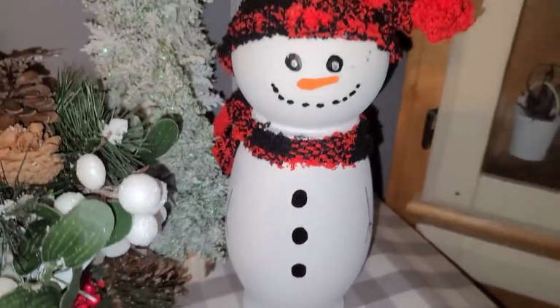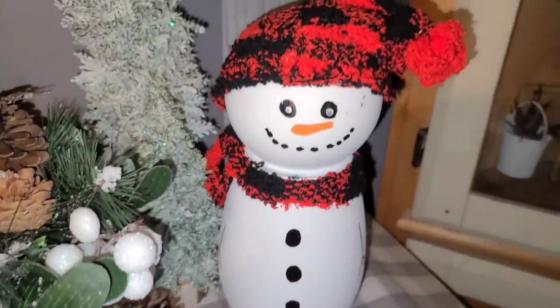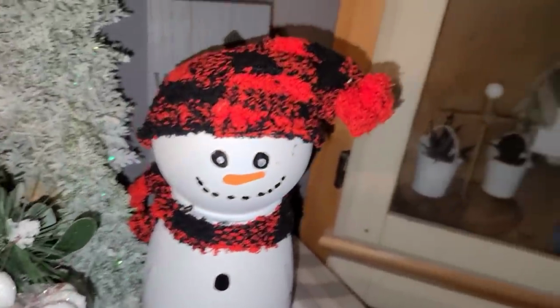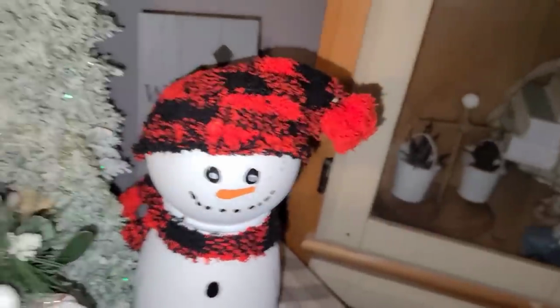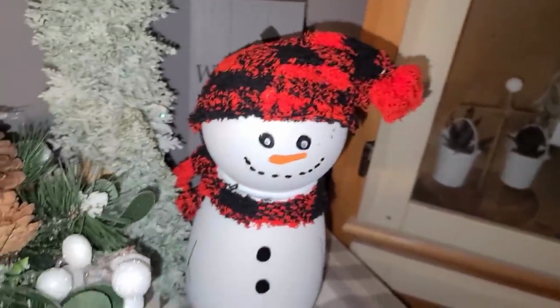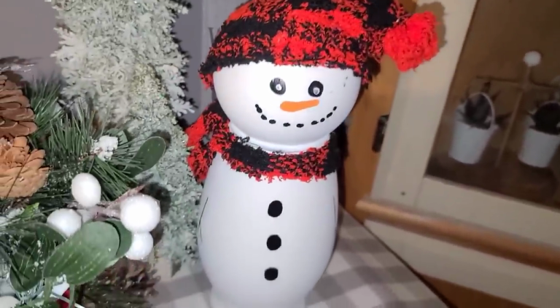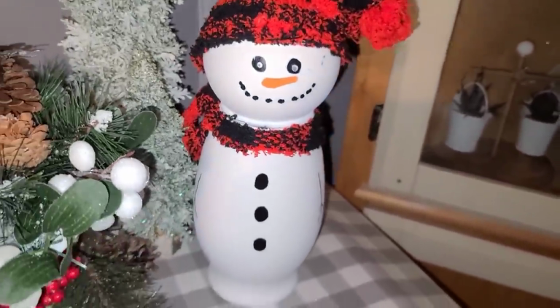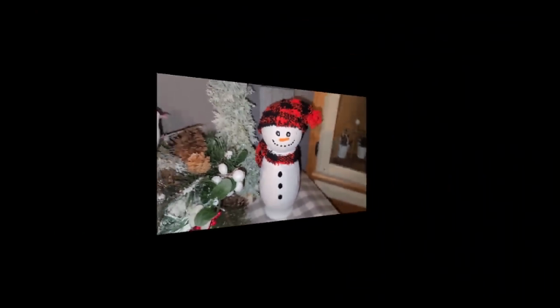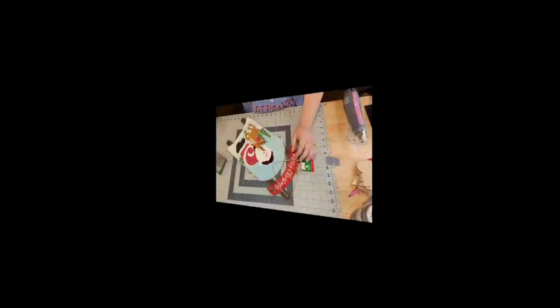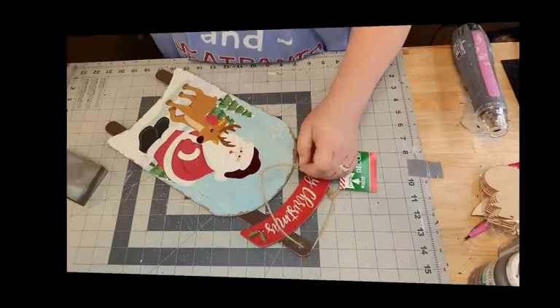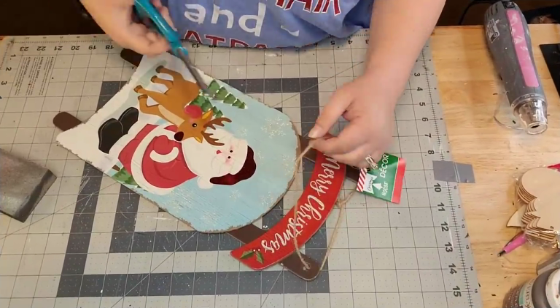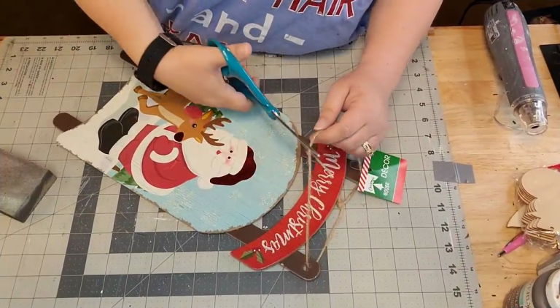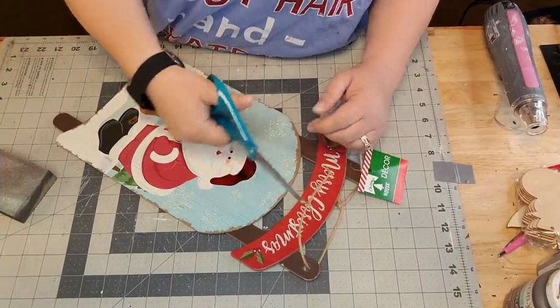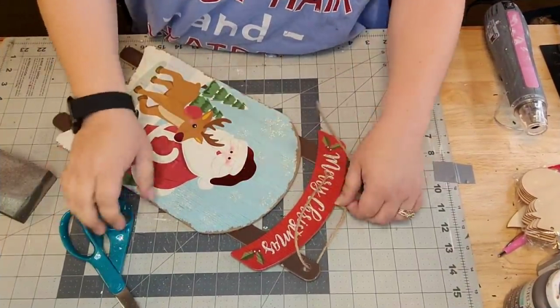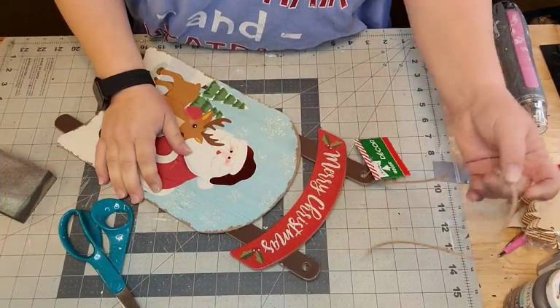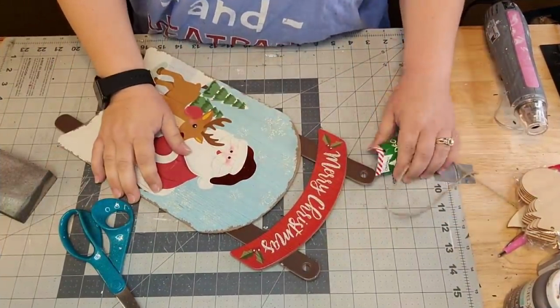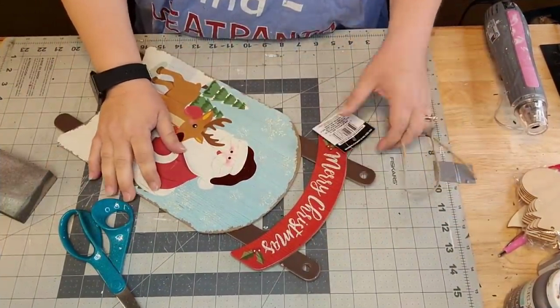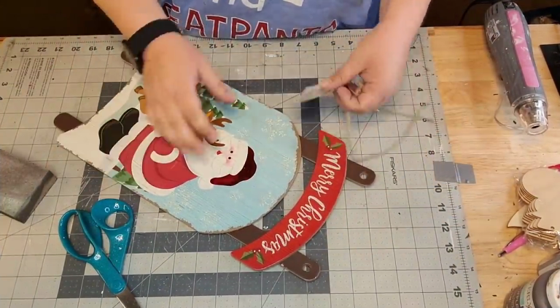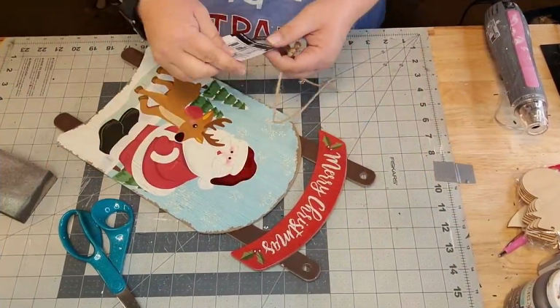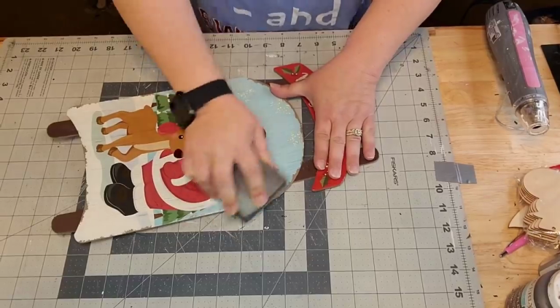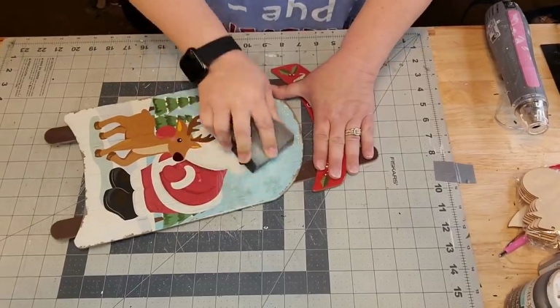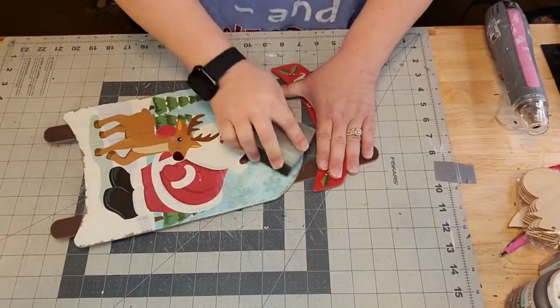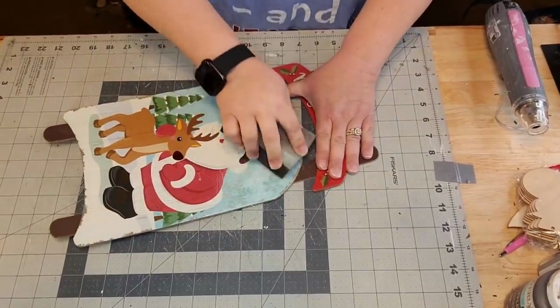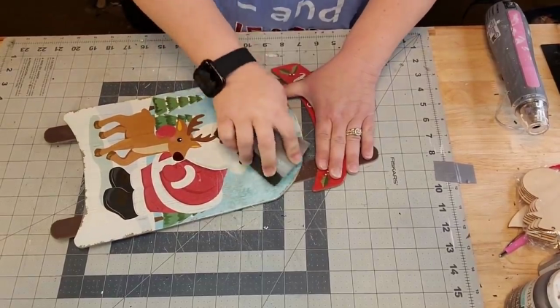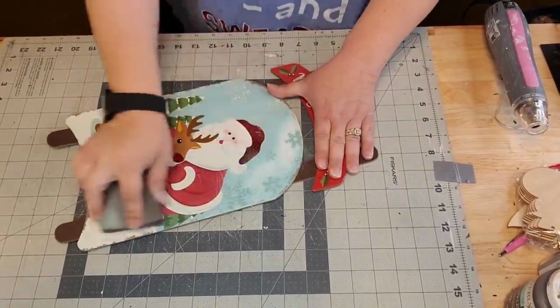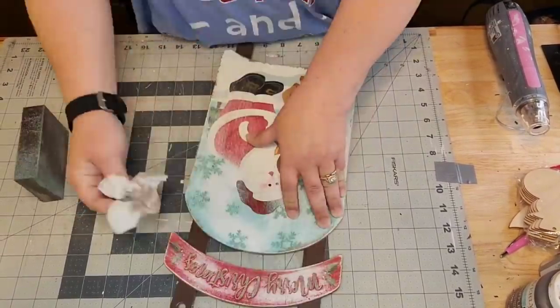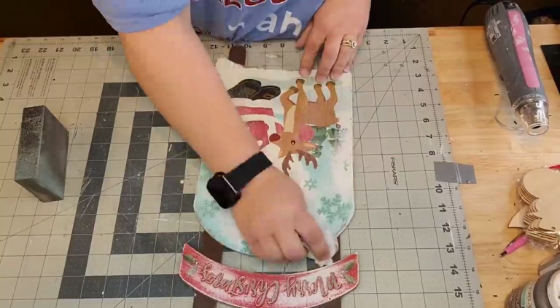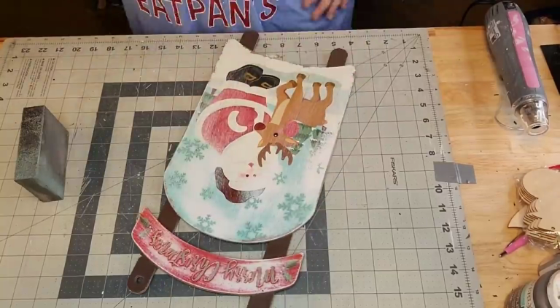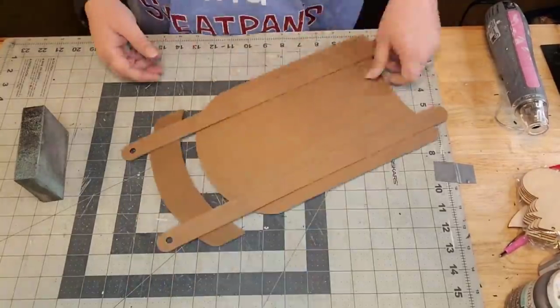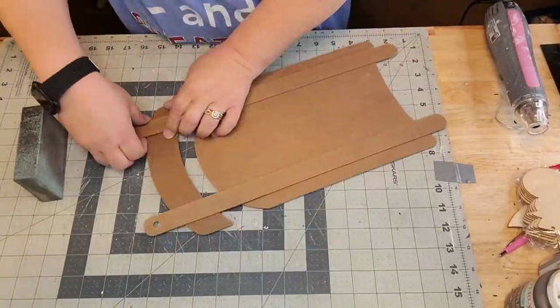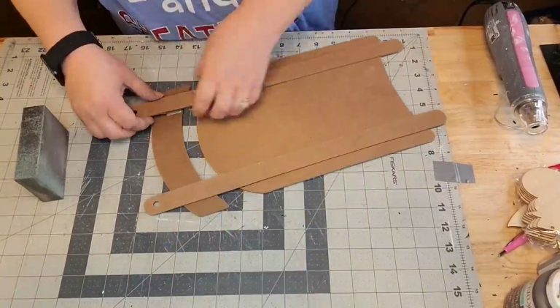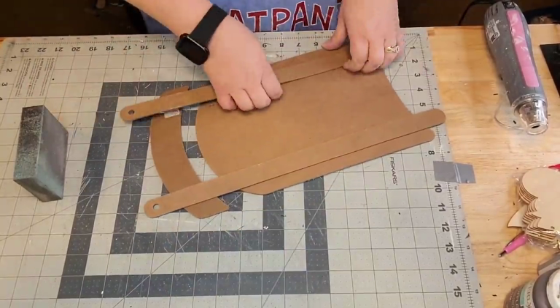I wish you could see his lights — when they're on, he glows up his whole little body and his head. I got one of those sleds from the Dollar Tree, and I'm just gonna sand it down real good and take it apart.